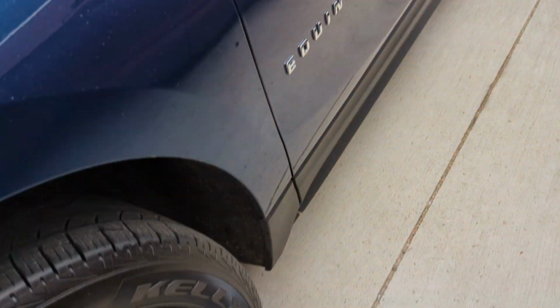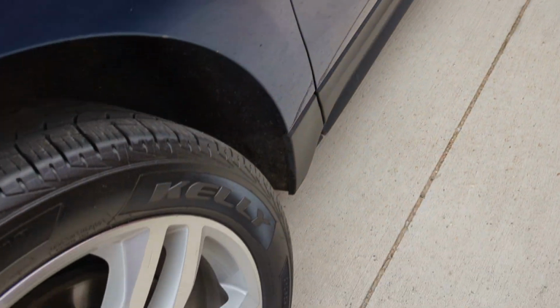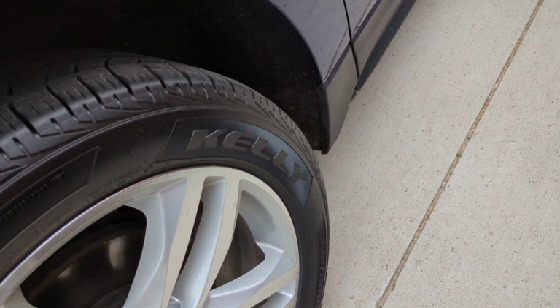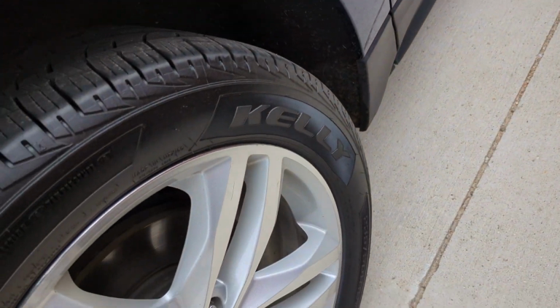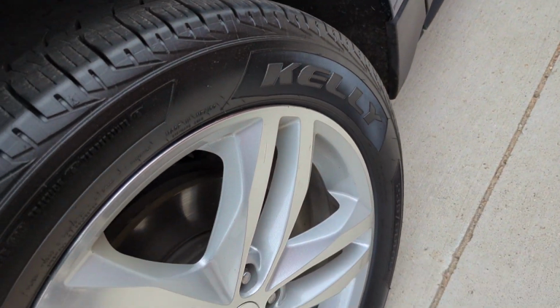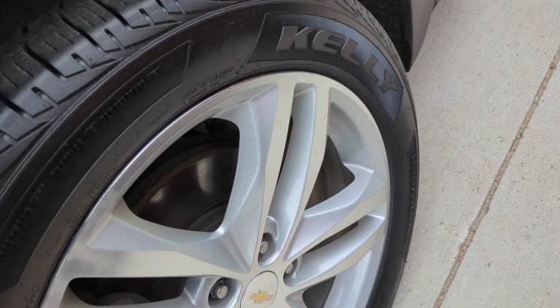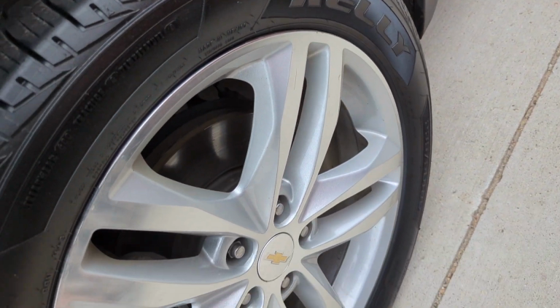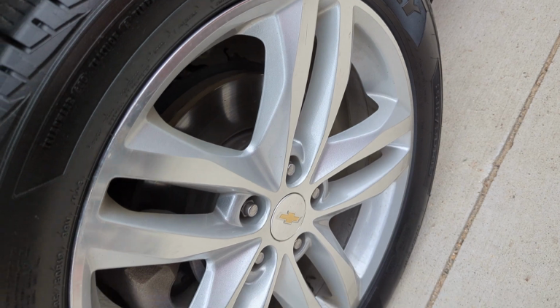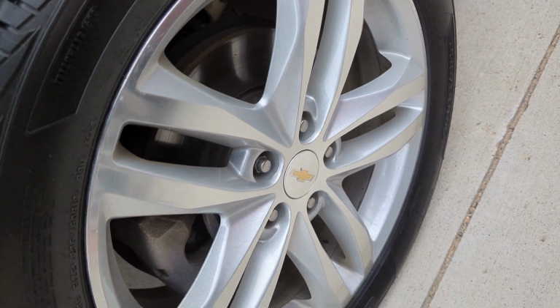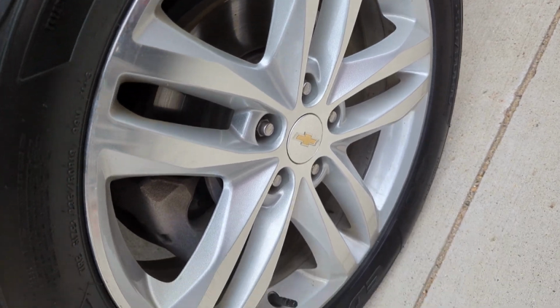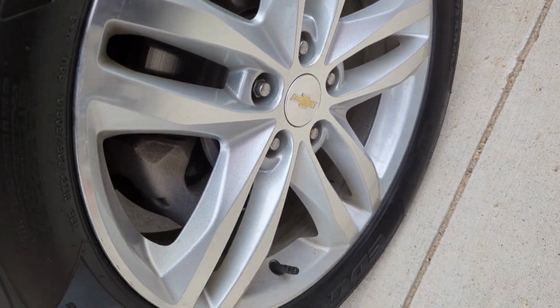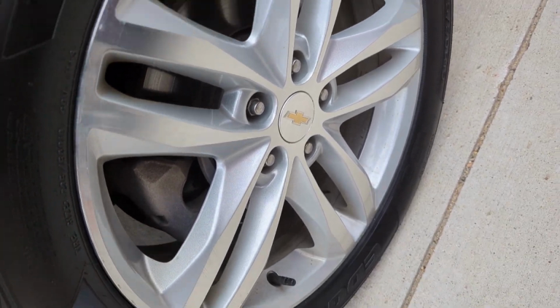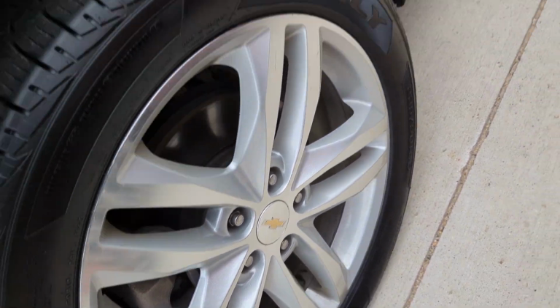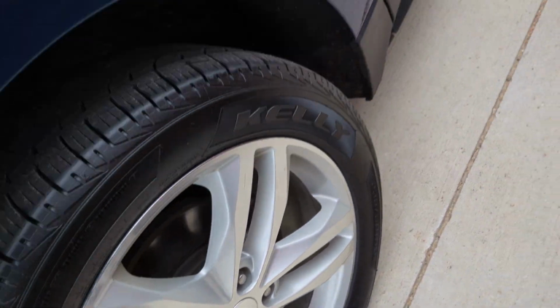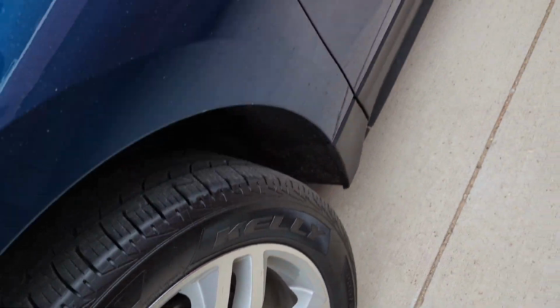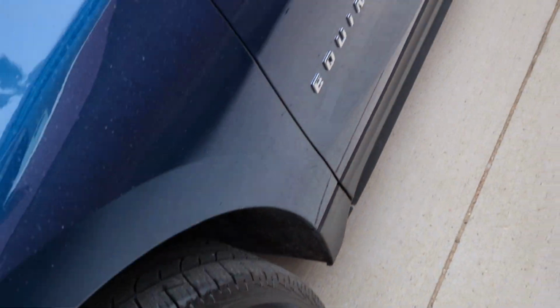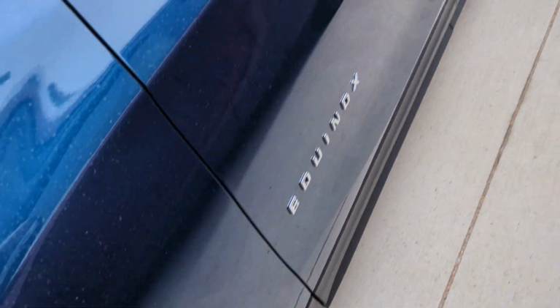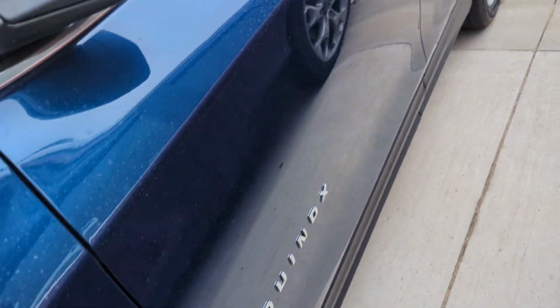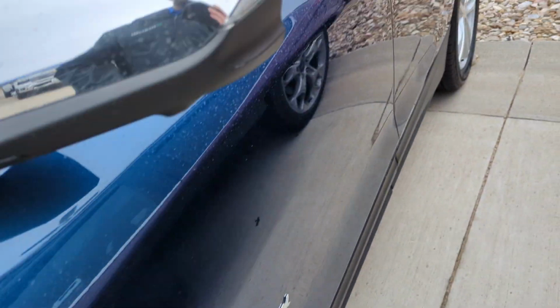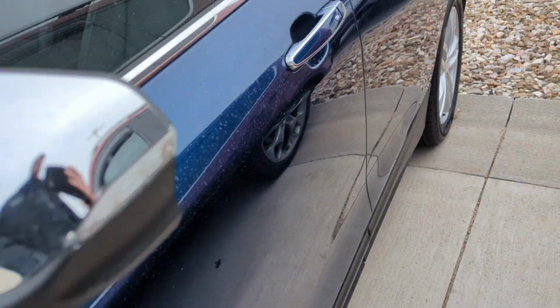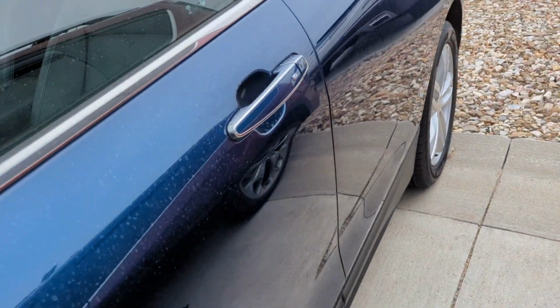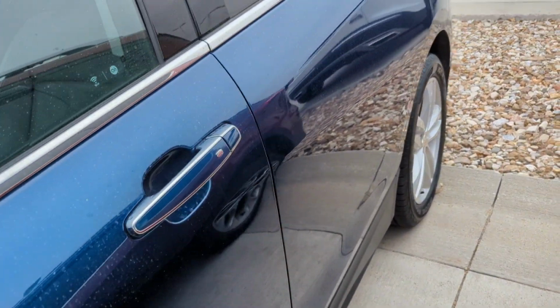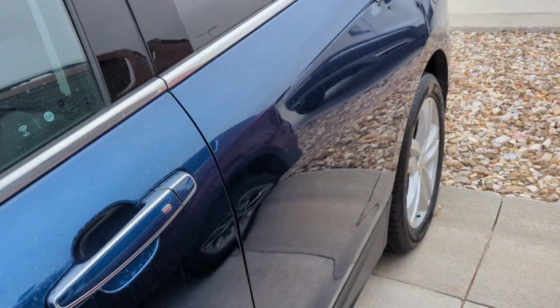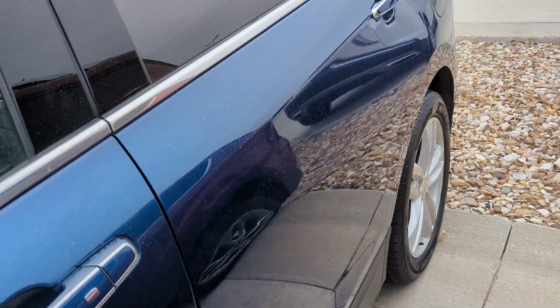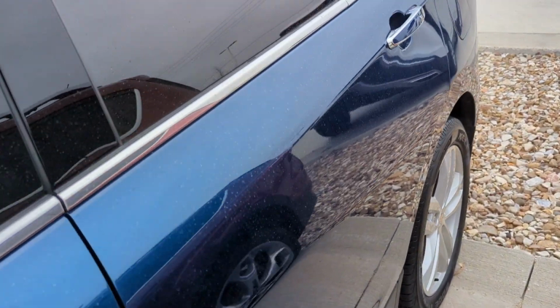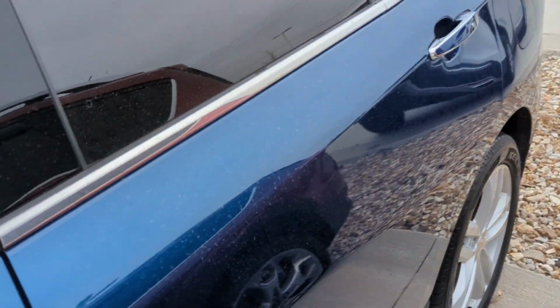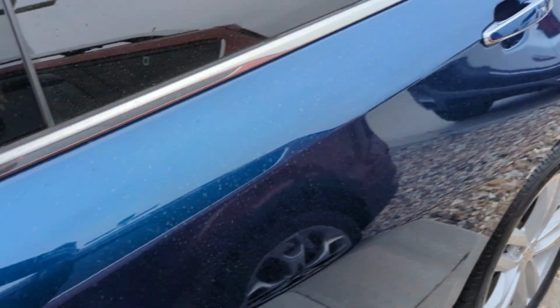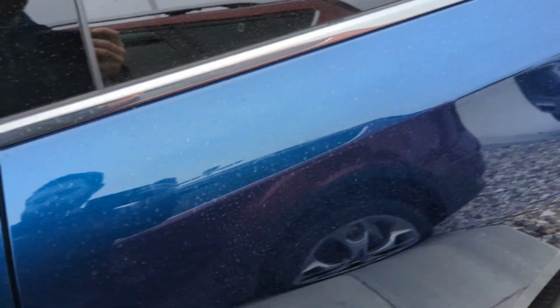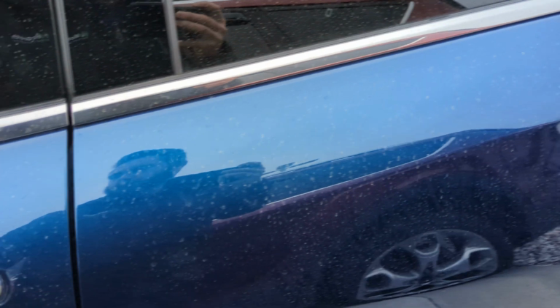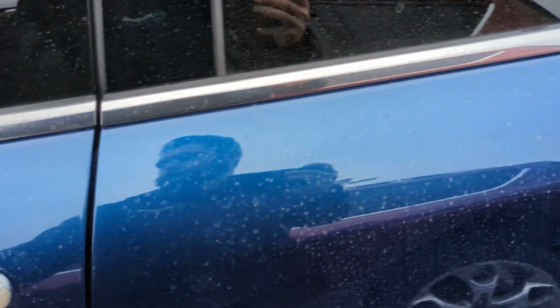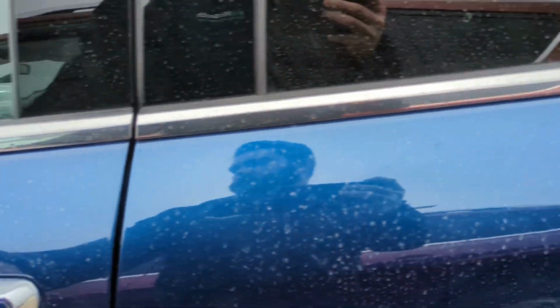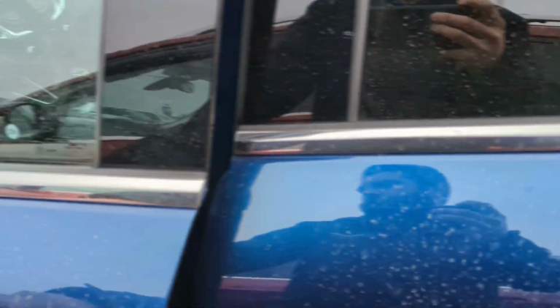I actually put brand new tires on this, so you won't have to worry about that. The wheels are in good shape as well, and both body panels are in good condition.